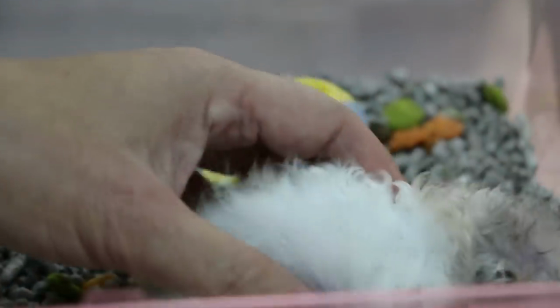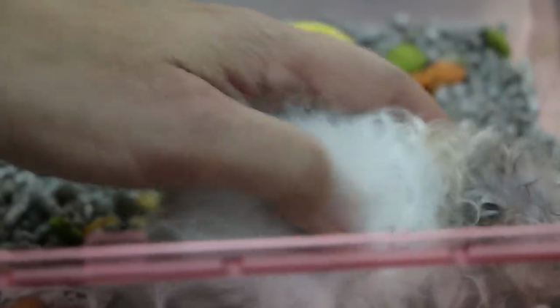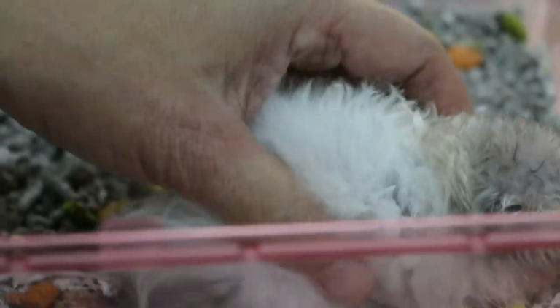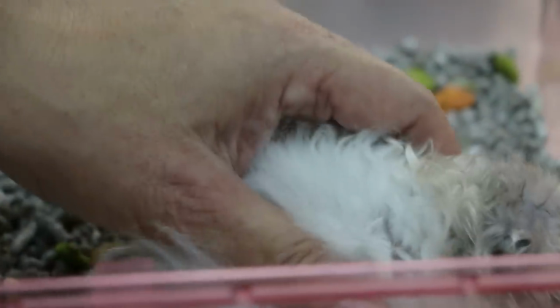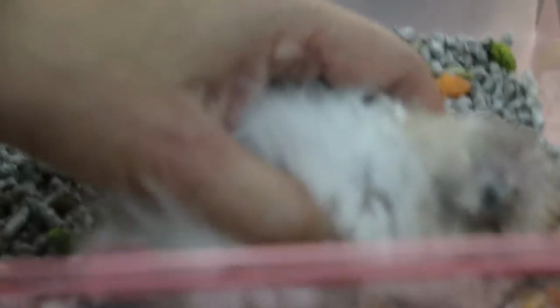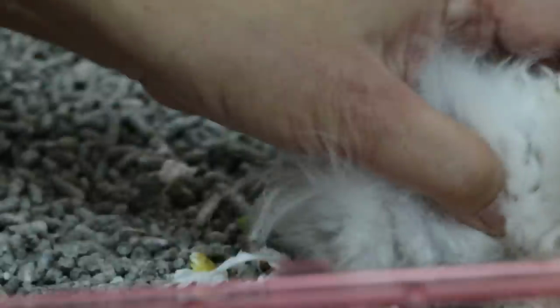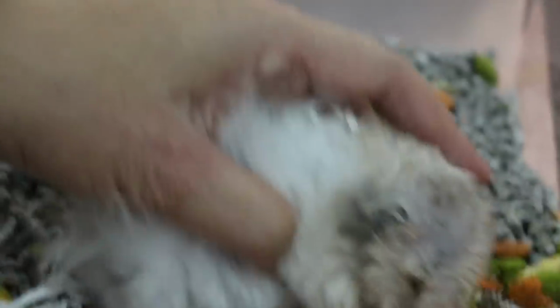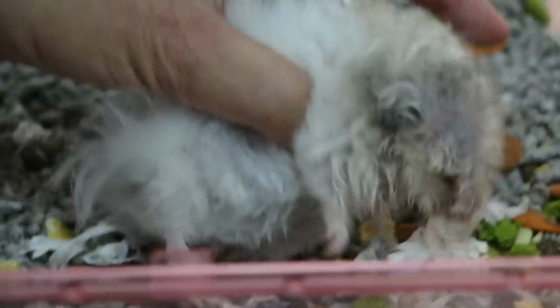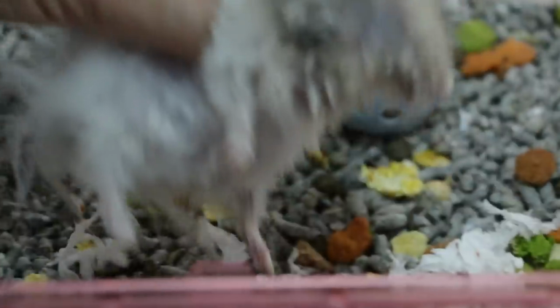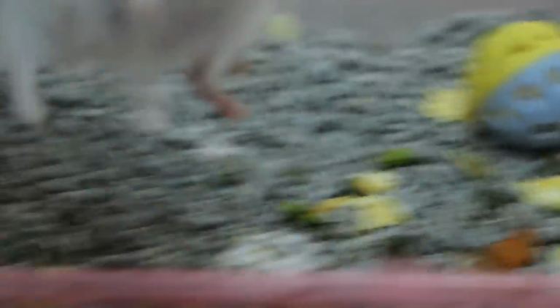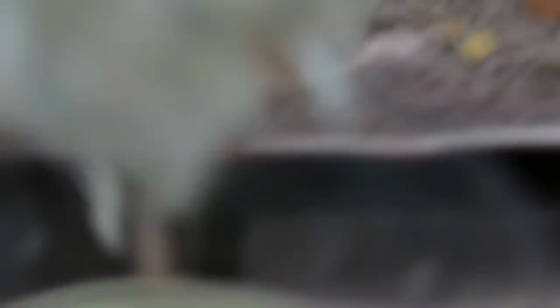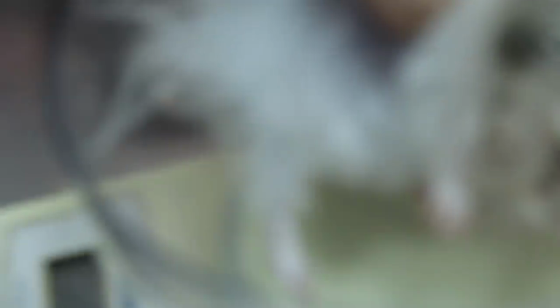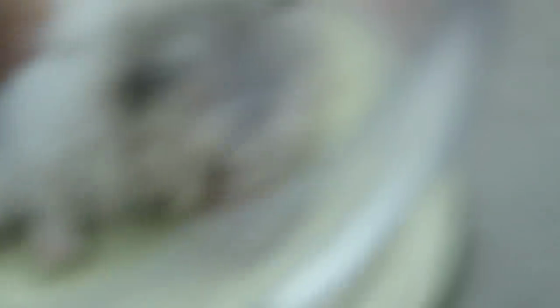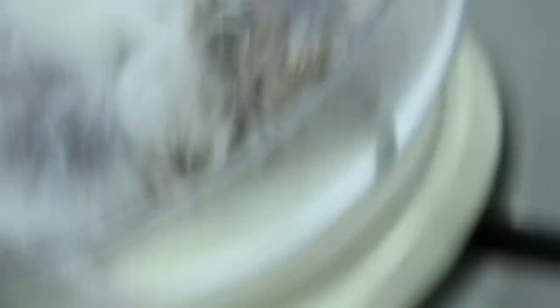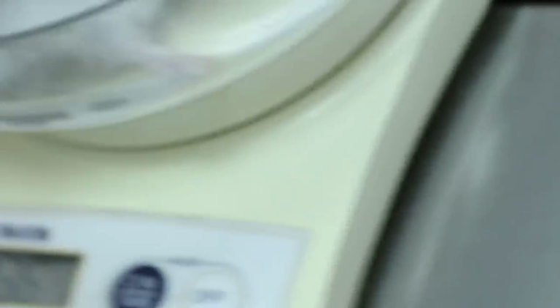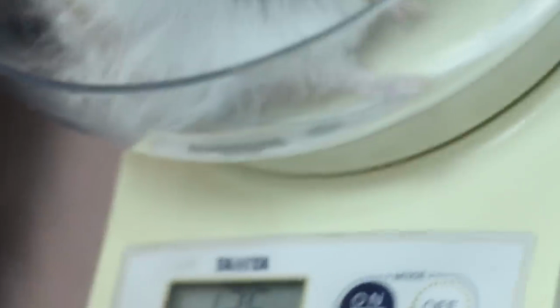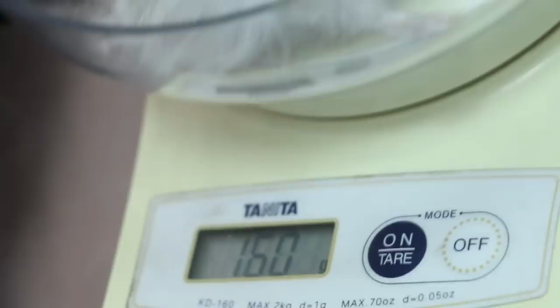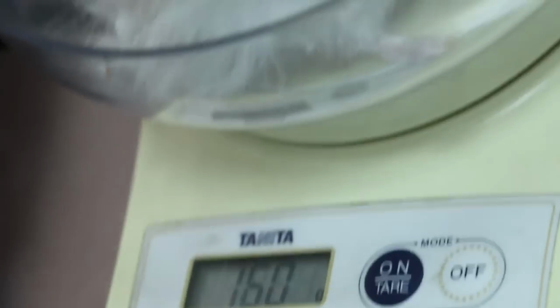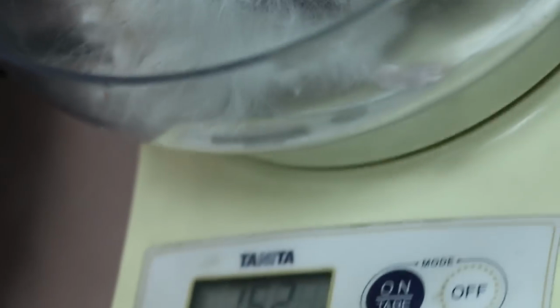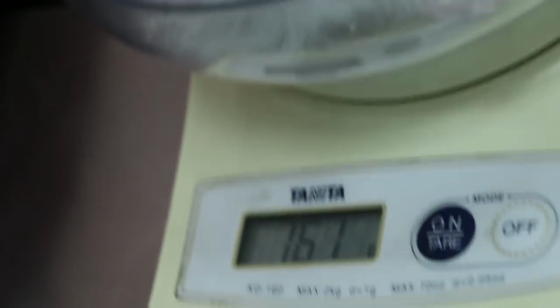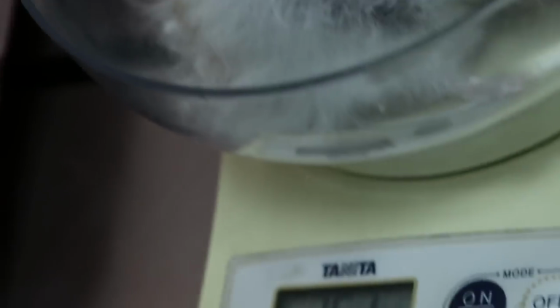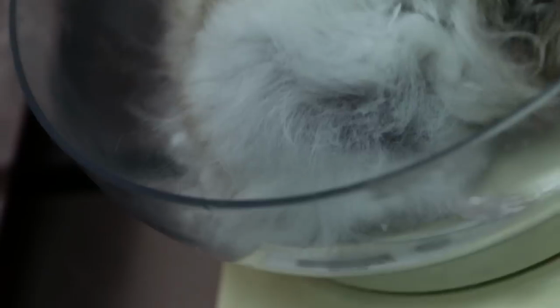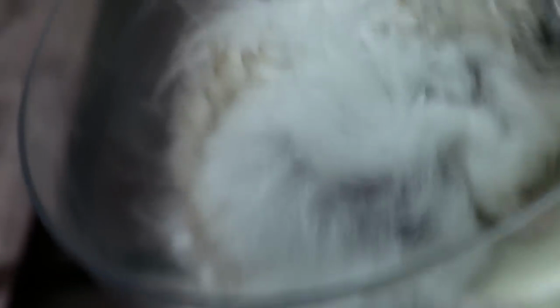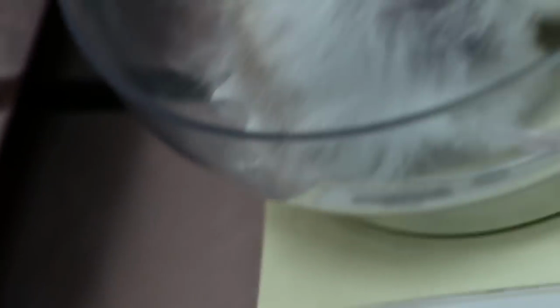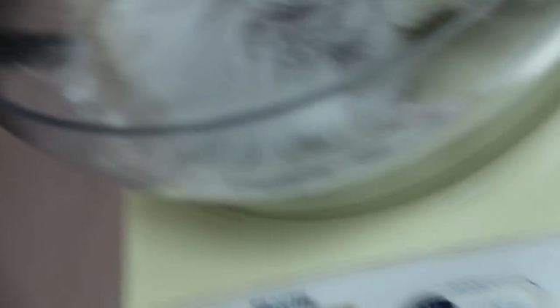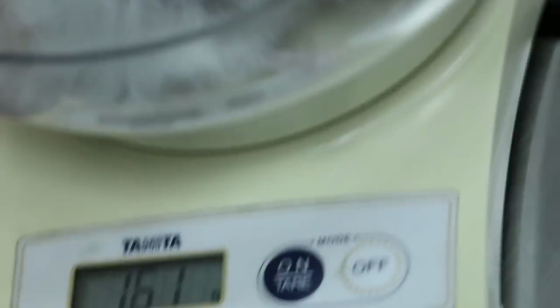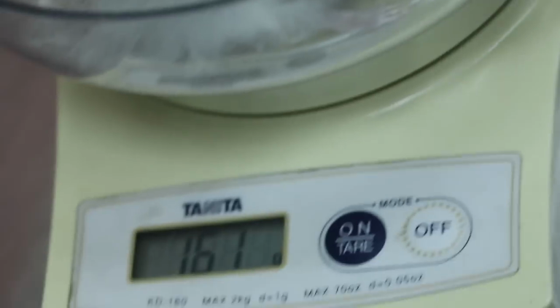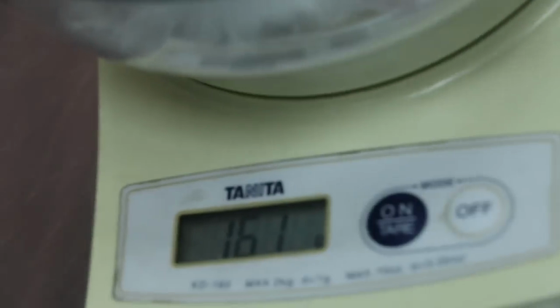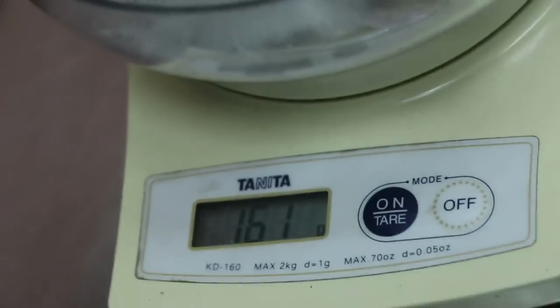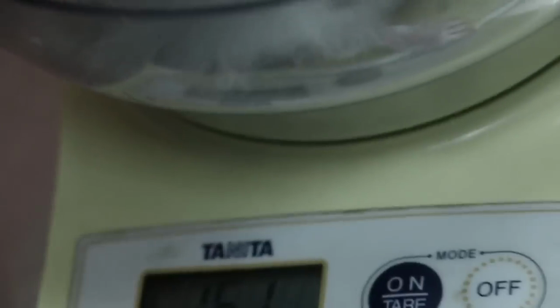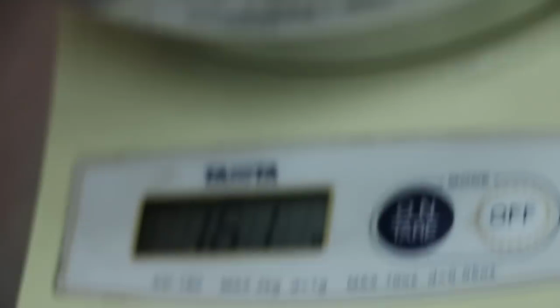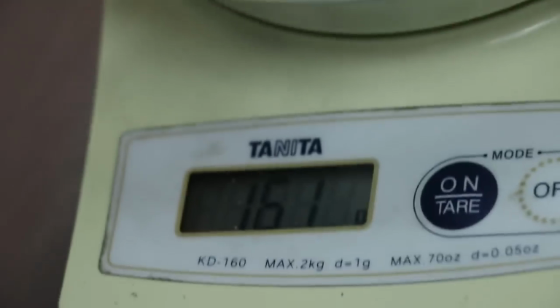Is this a male or female? Male. Is he eating? Yeah. I'll weigh first. One six... one grams — 161 grams.